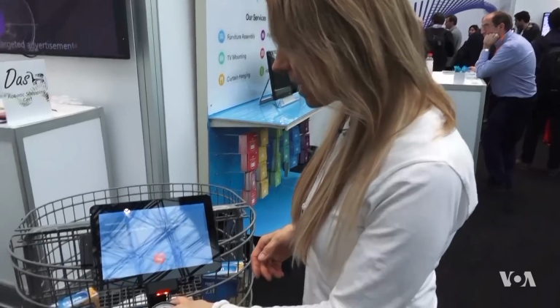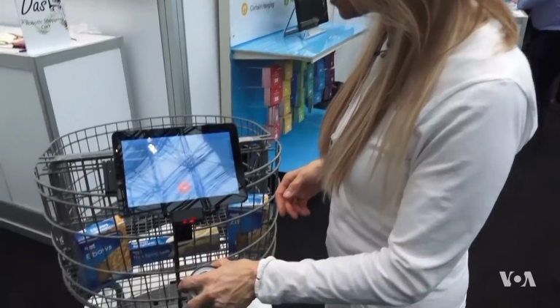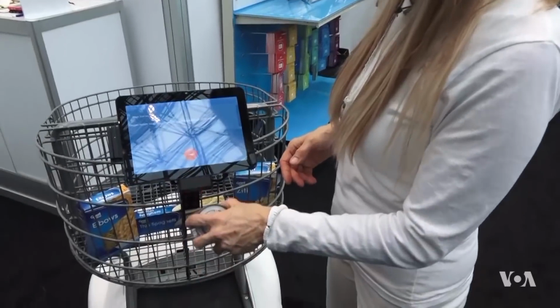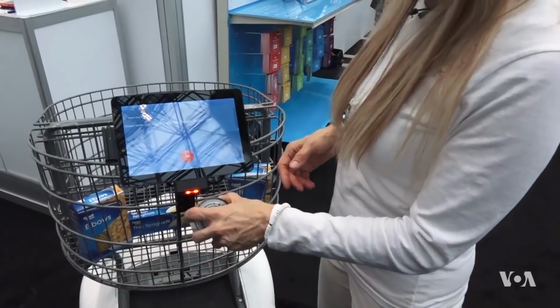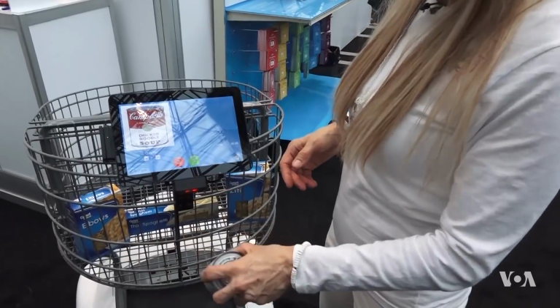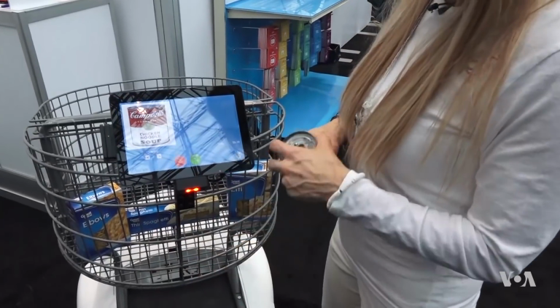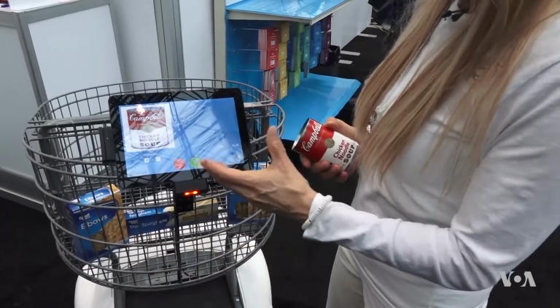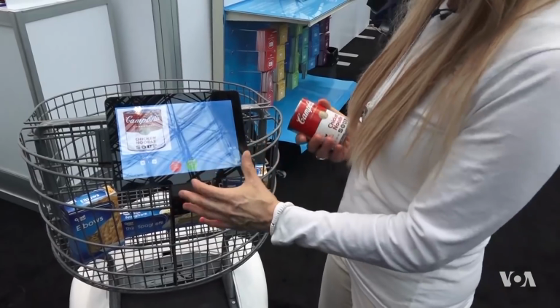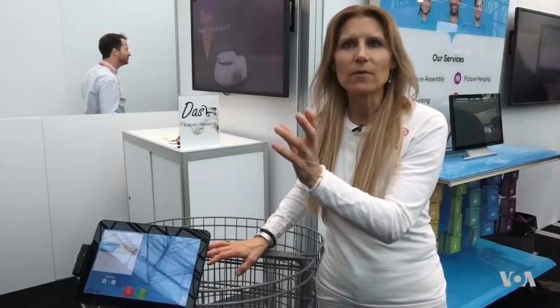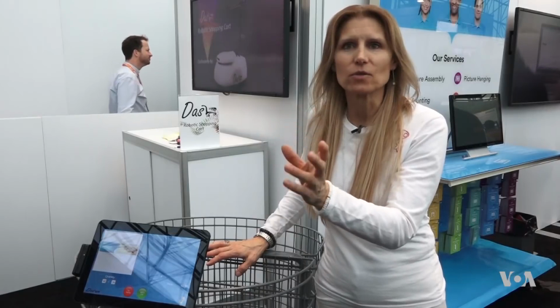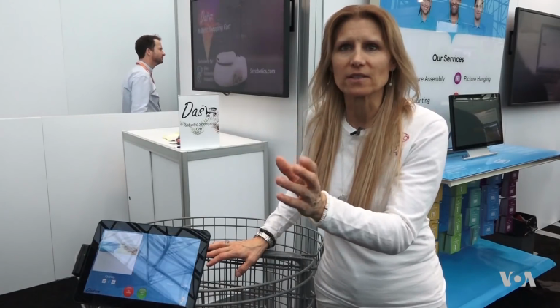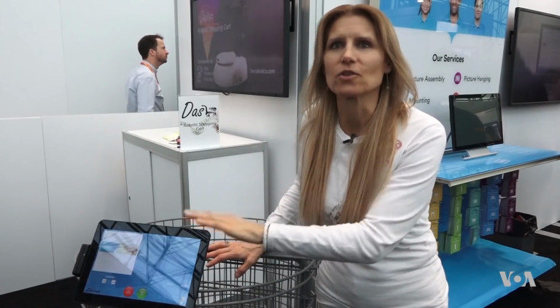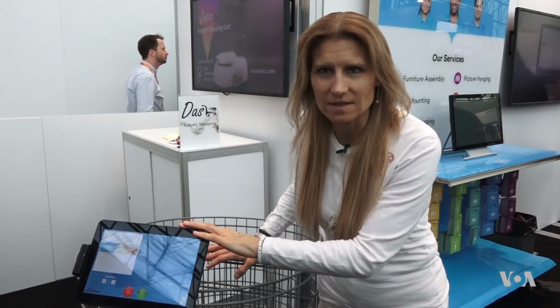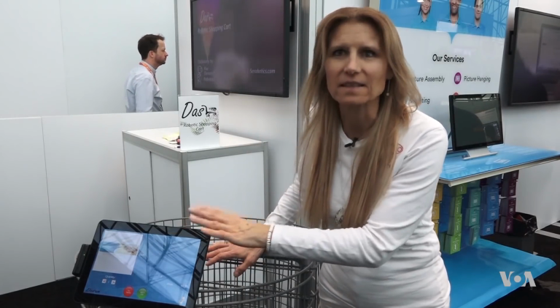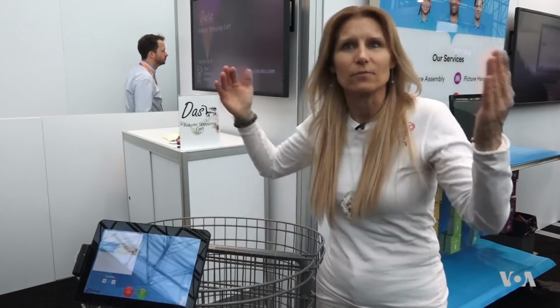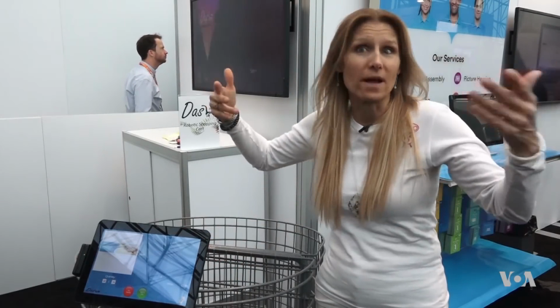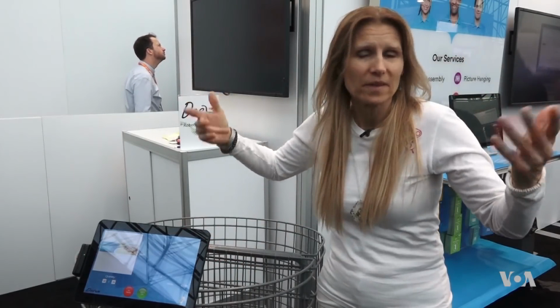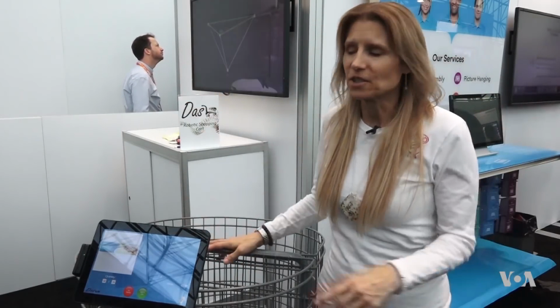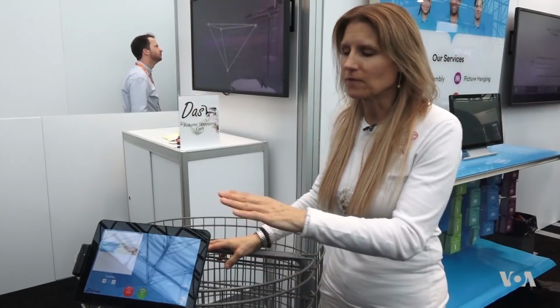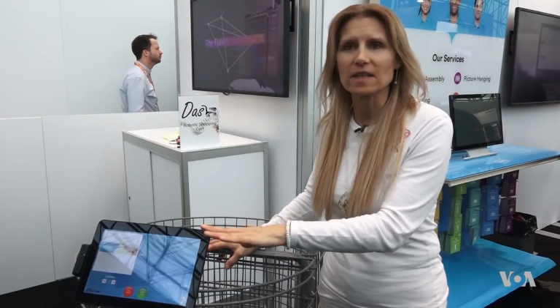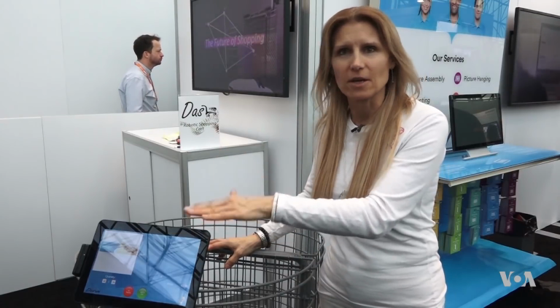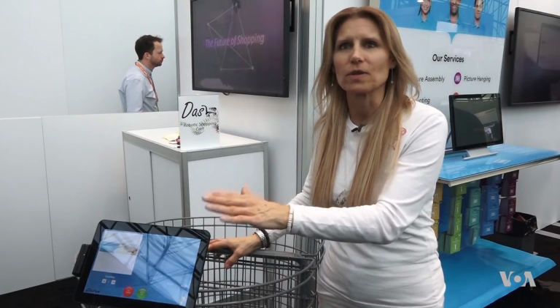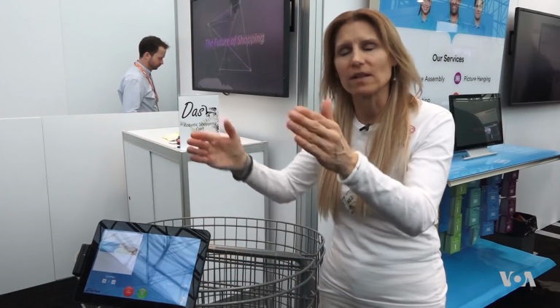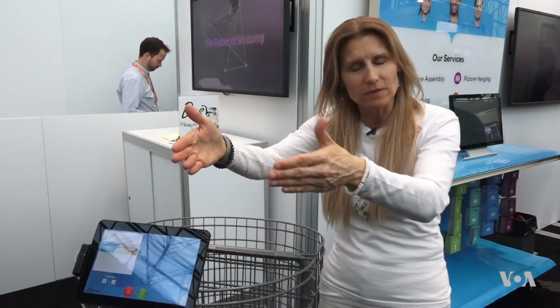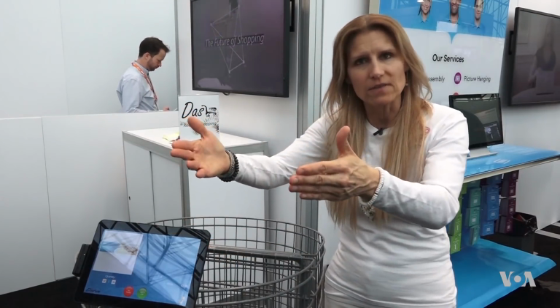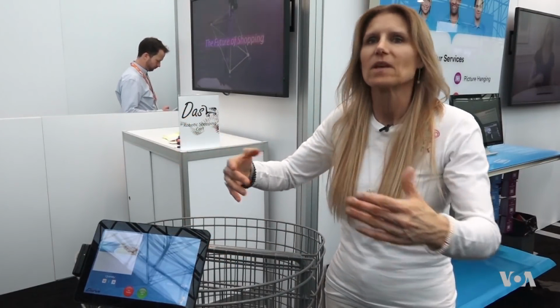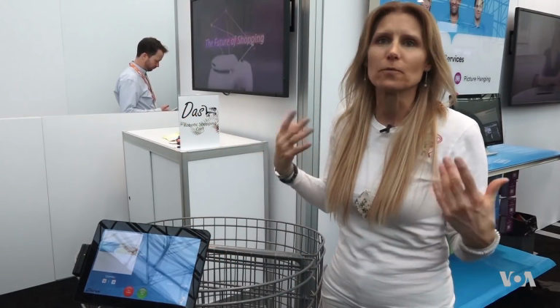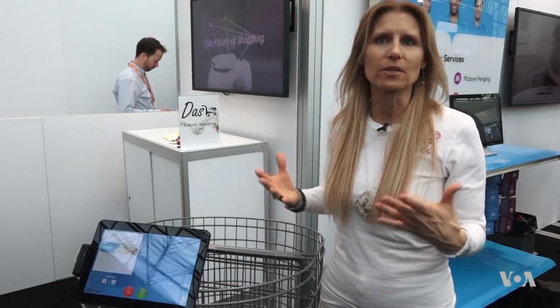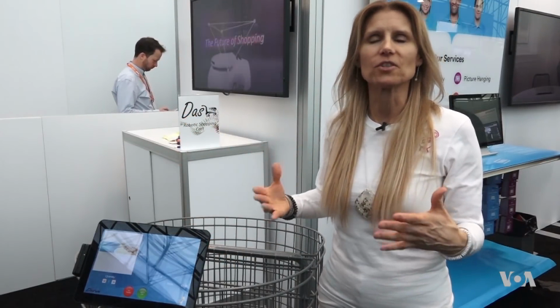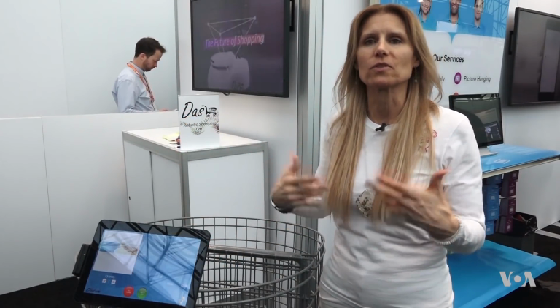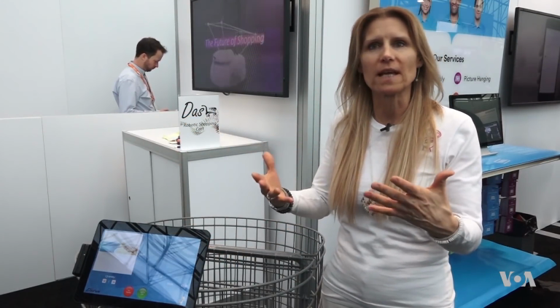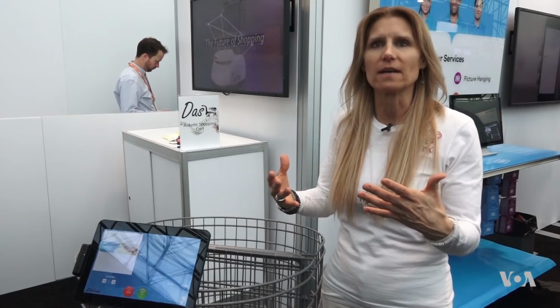For retailers, it's also a potential sales opportunity. Nowadays, users like to look at screens, sadly not what's around them. So if you've got this cart, they stare at the screen while it's moving in front of them. You've really got their attention to do targeted advertising.